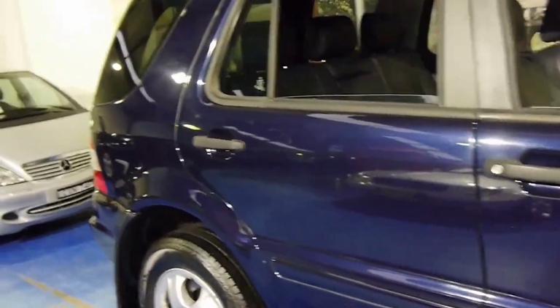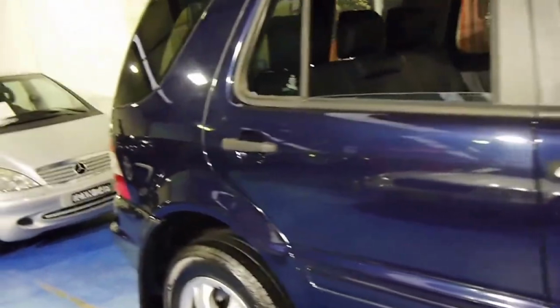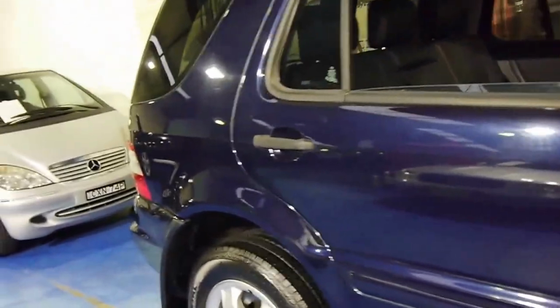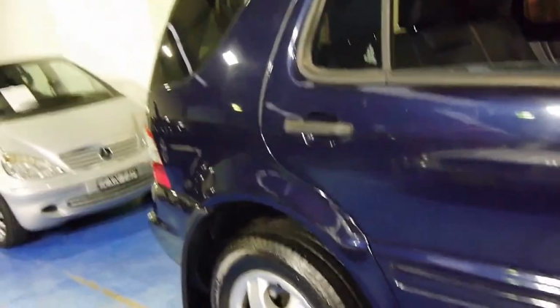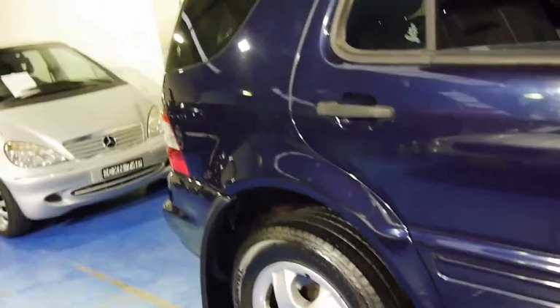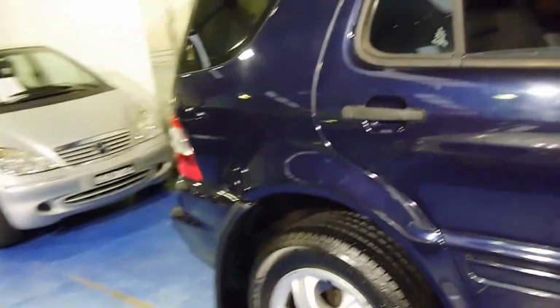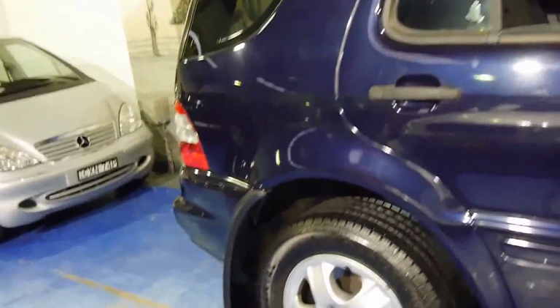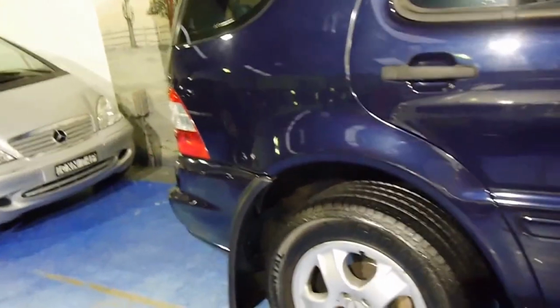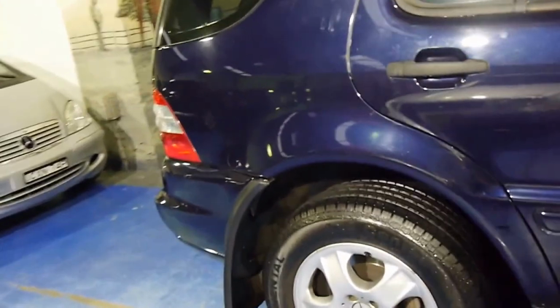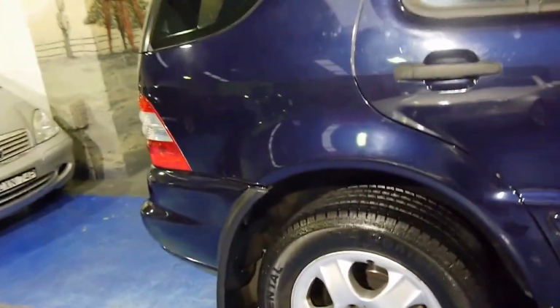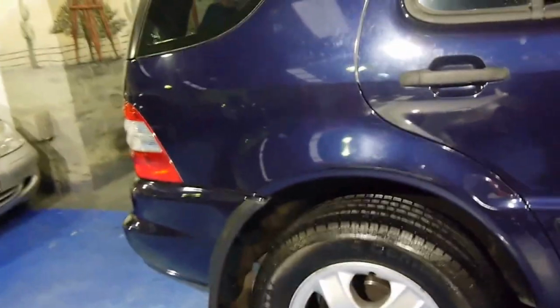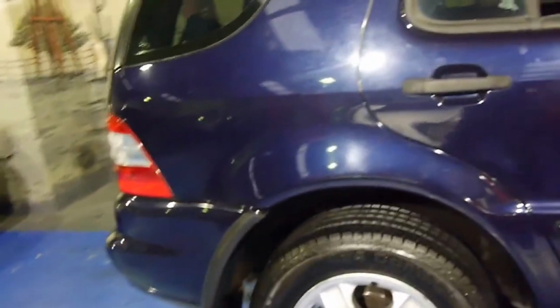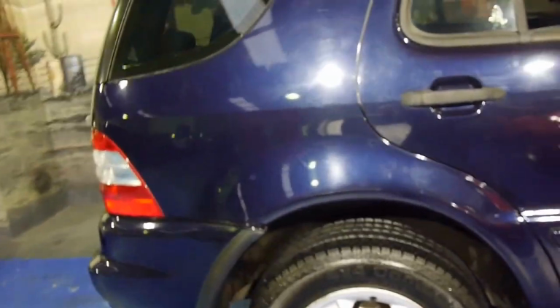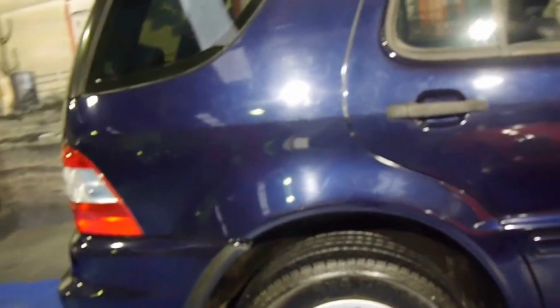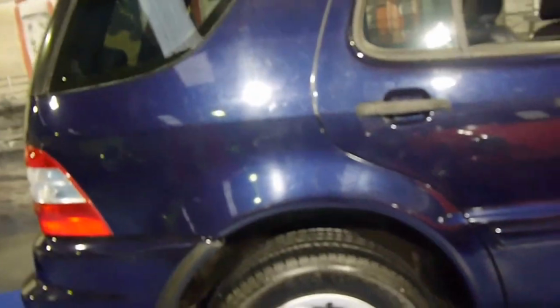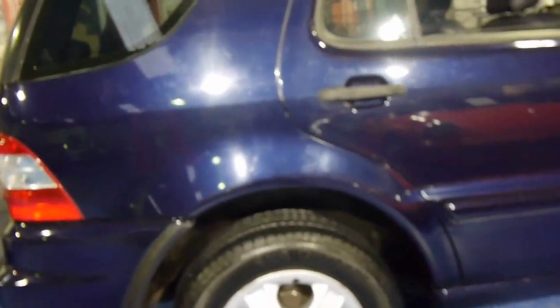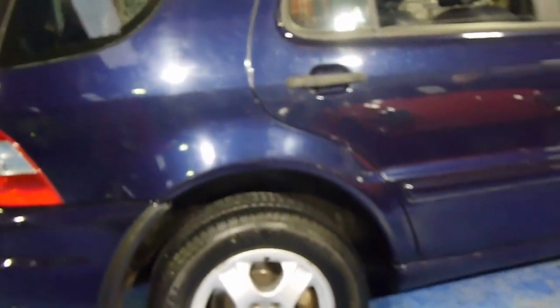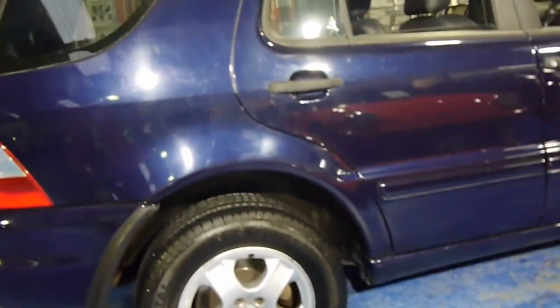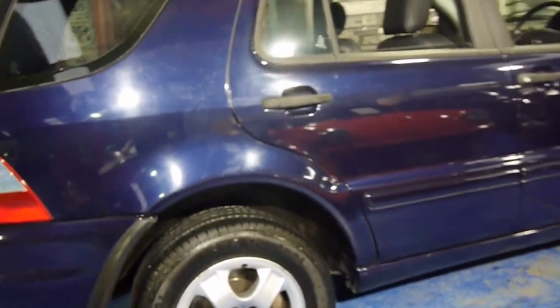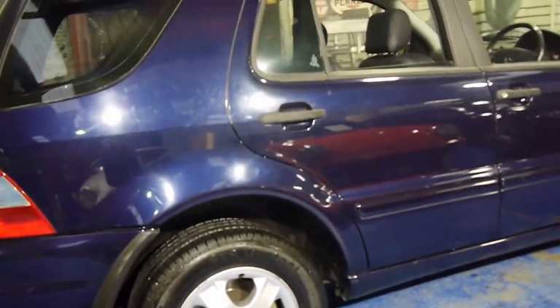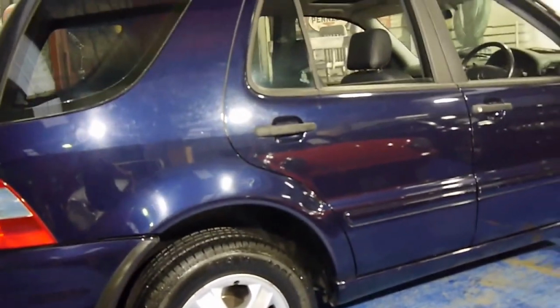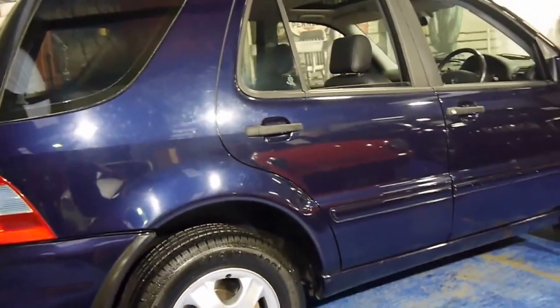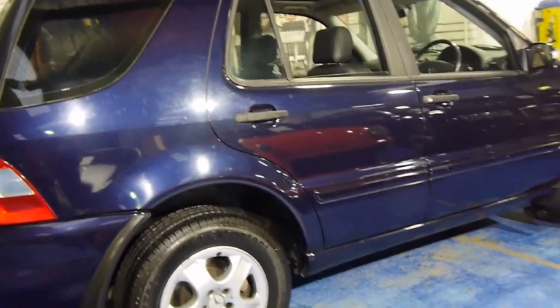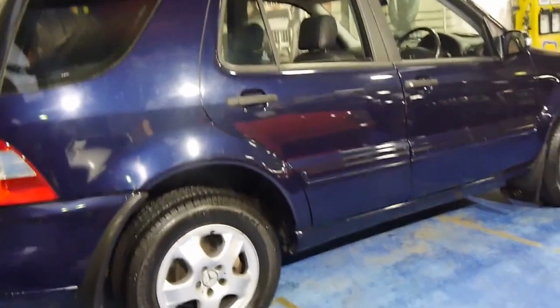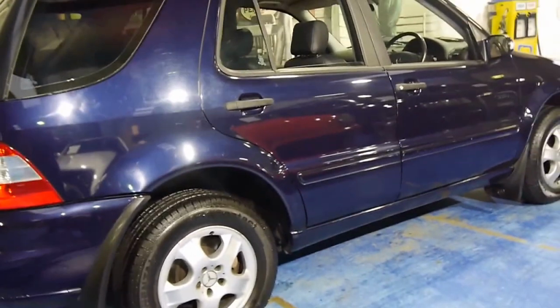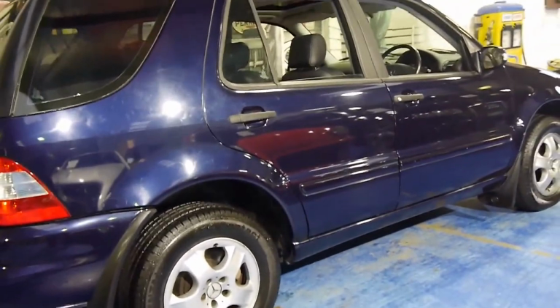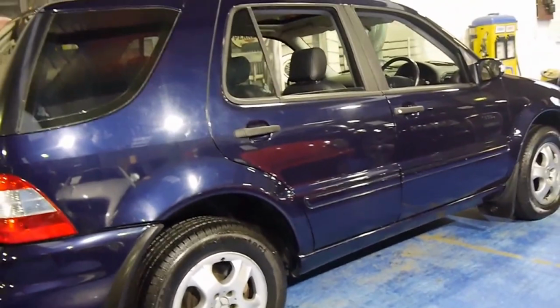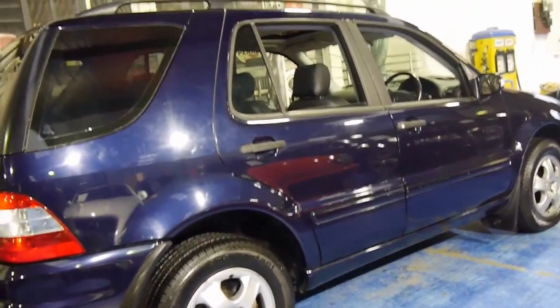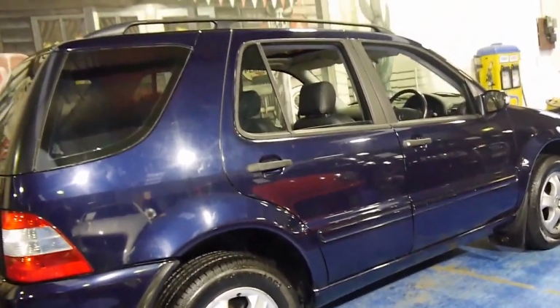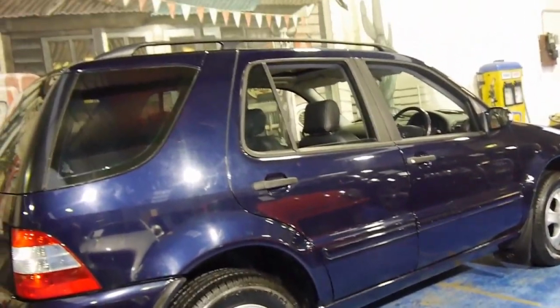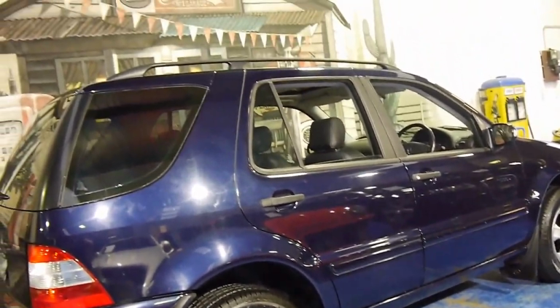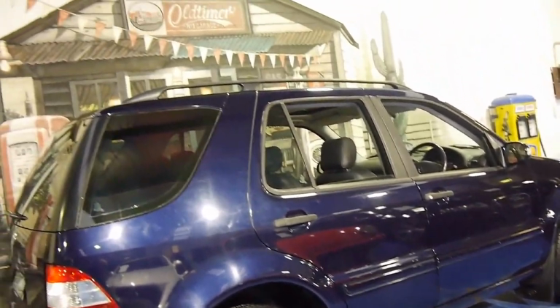Mercedes history, spare keys, Continental tyres, great colour combination. Thank you so much for watching, and we look forward to hearing from you.